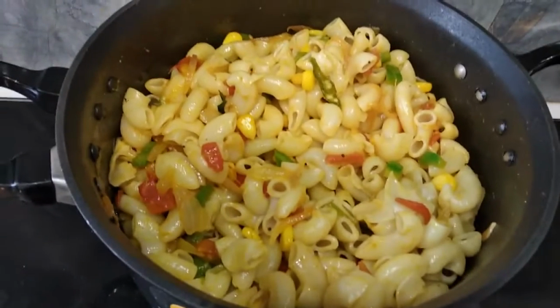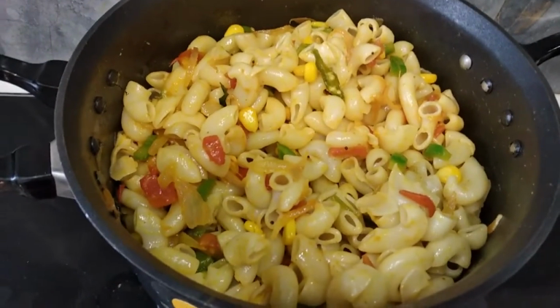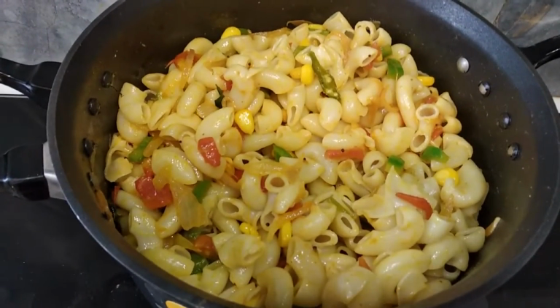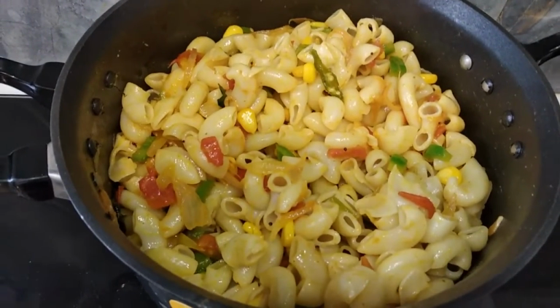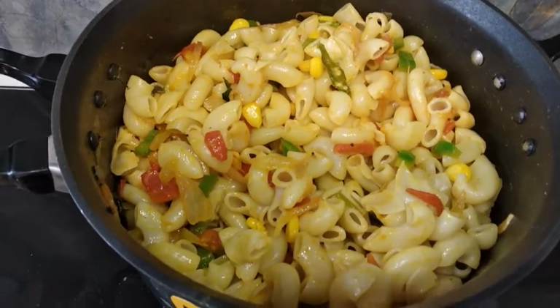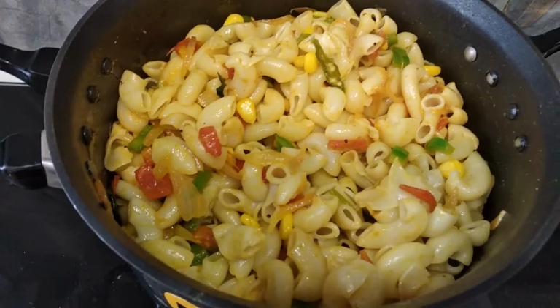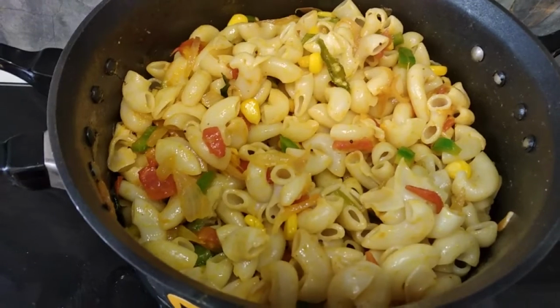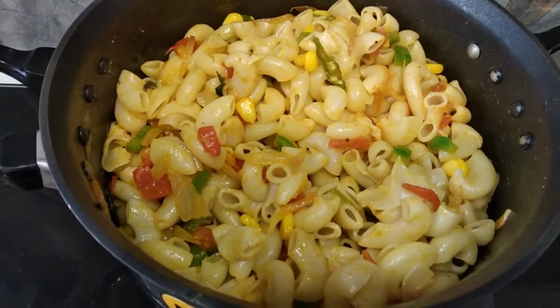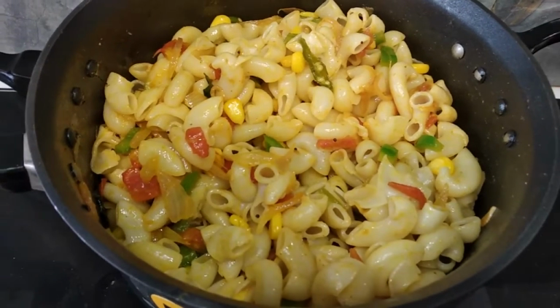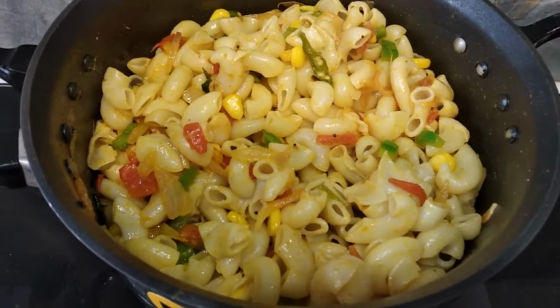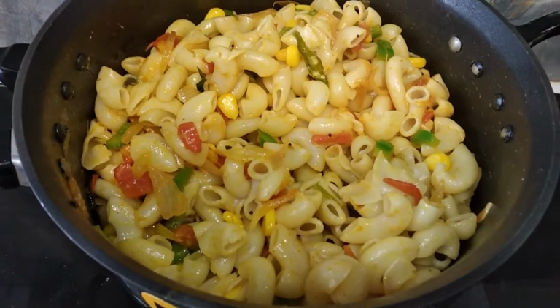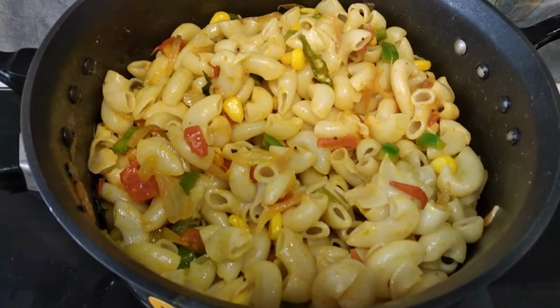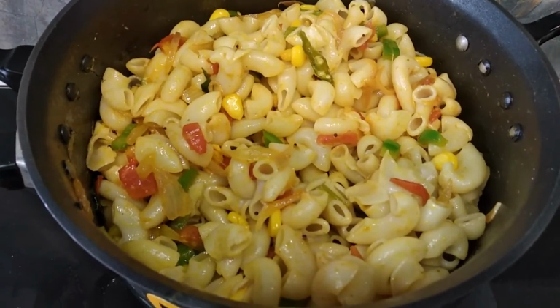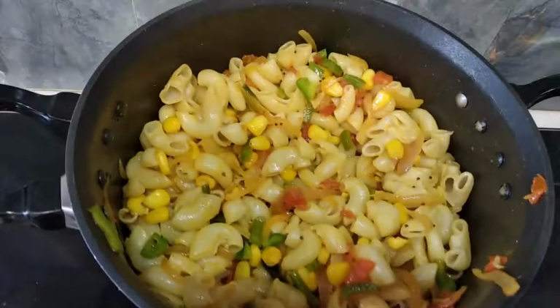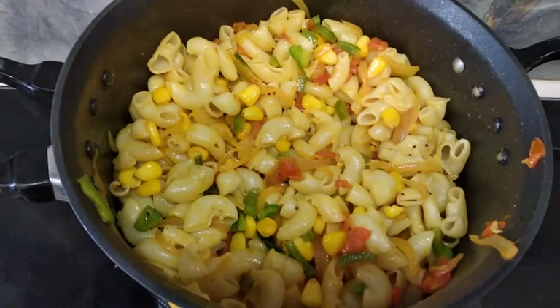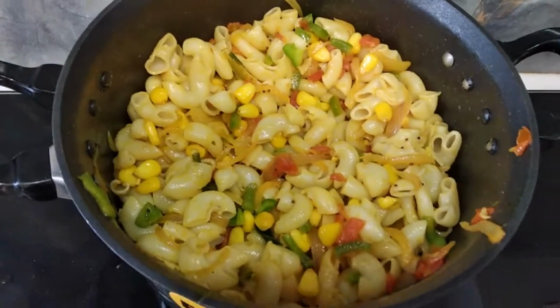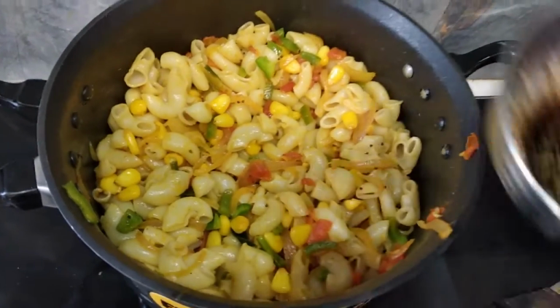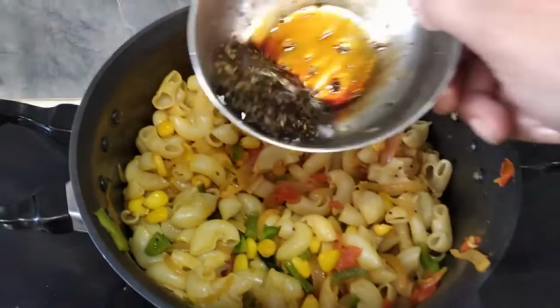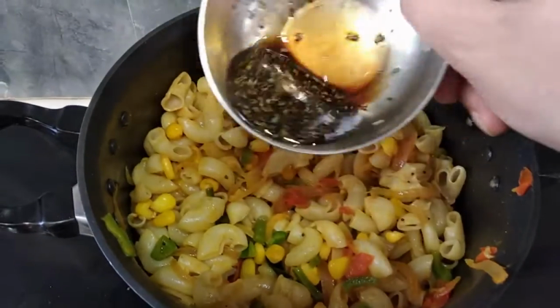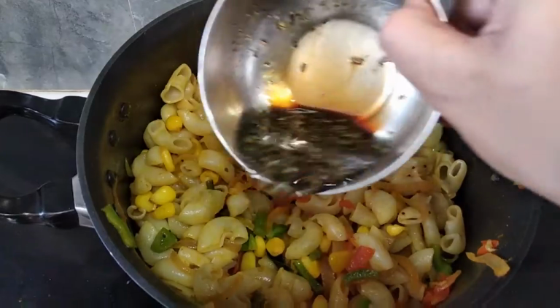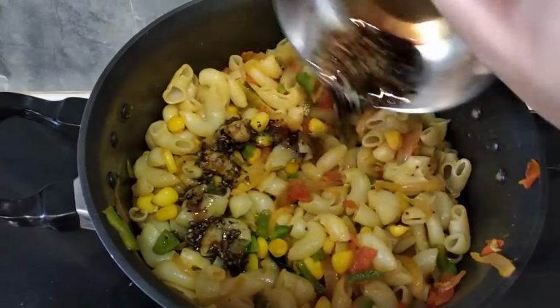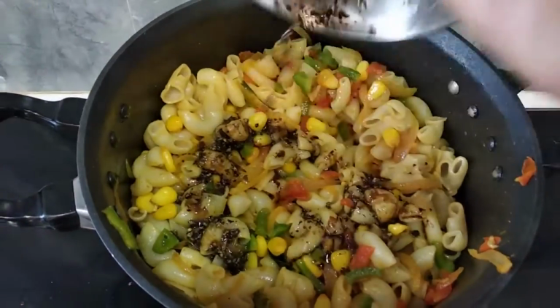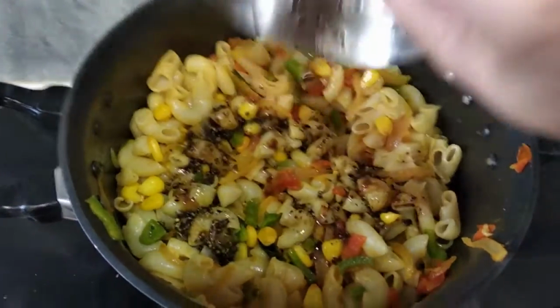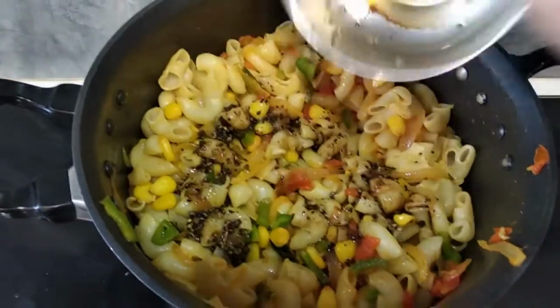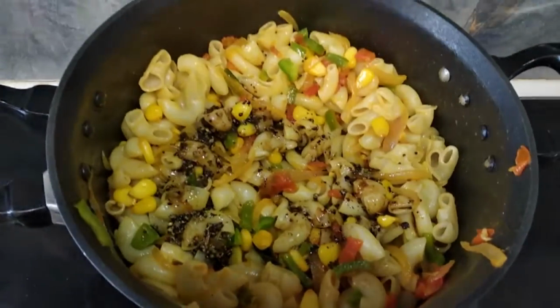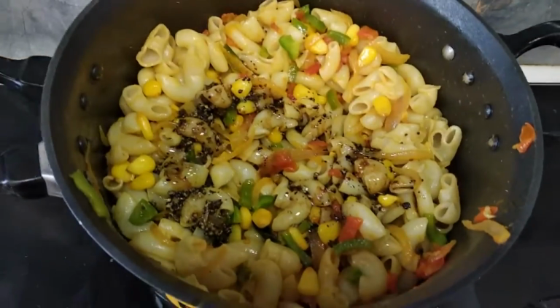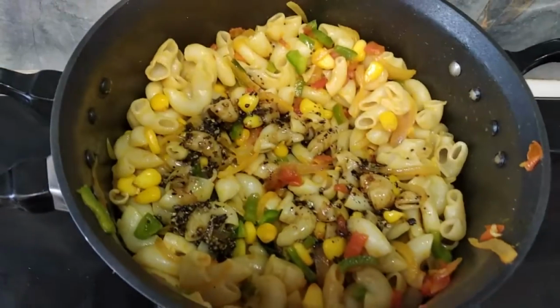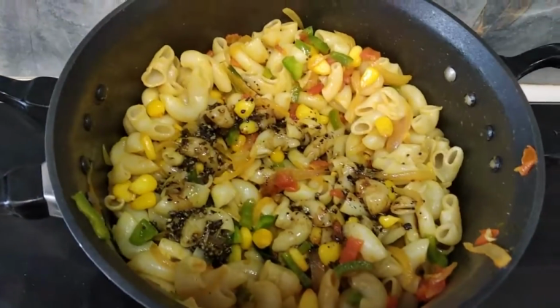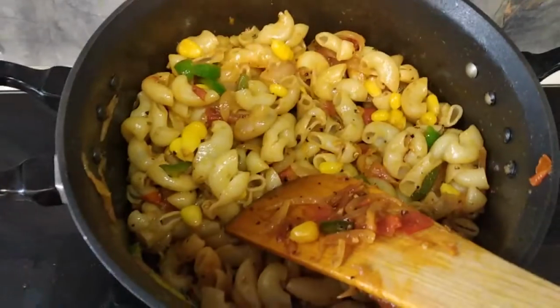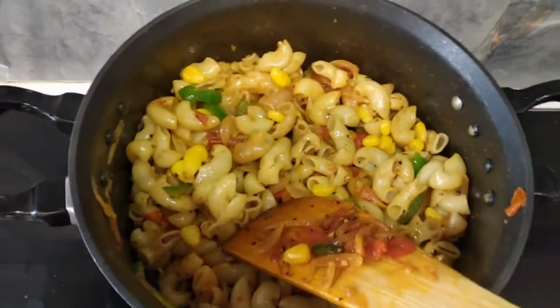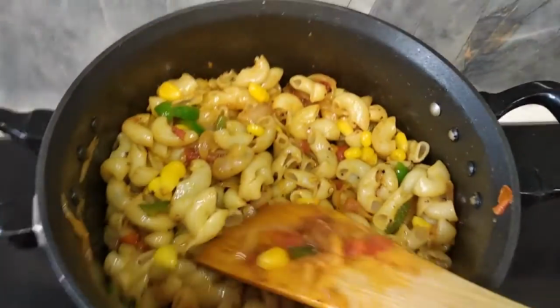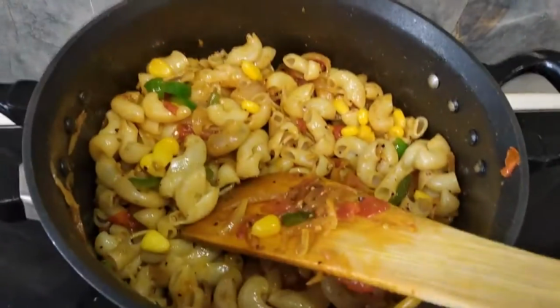I have mixed the pasta and will add the liquid item. I have made it in a bowl and added it. It is a good taste. The pasta is ready.